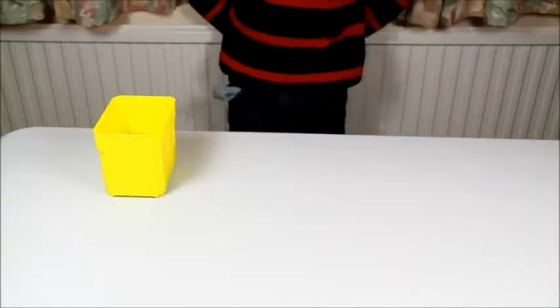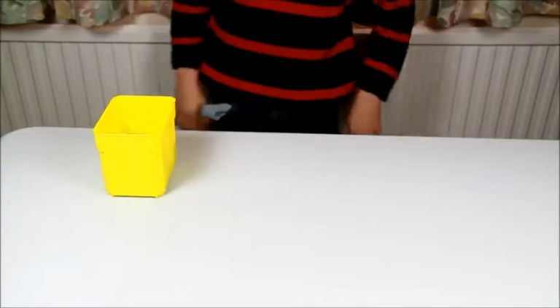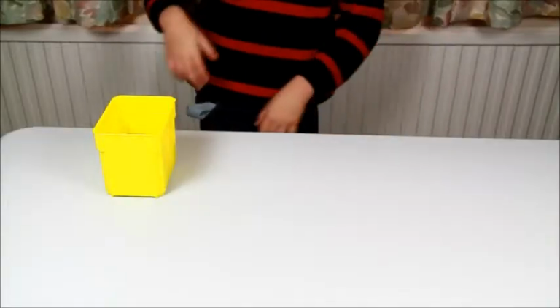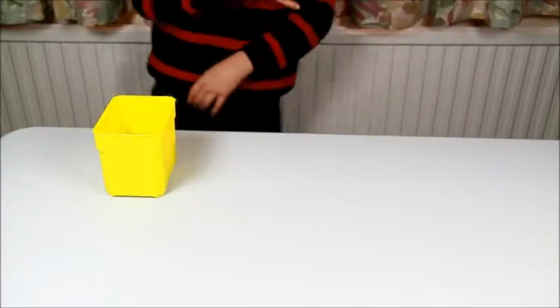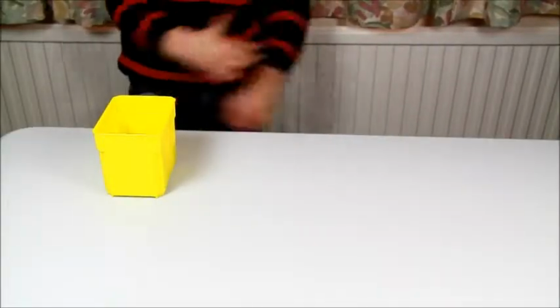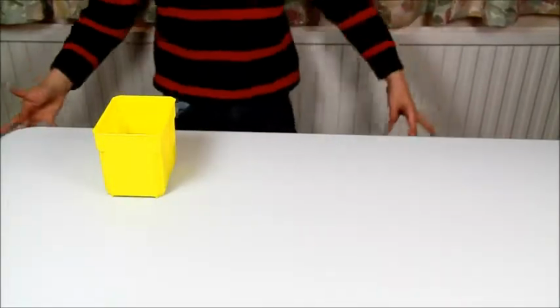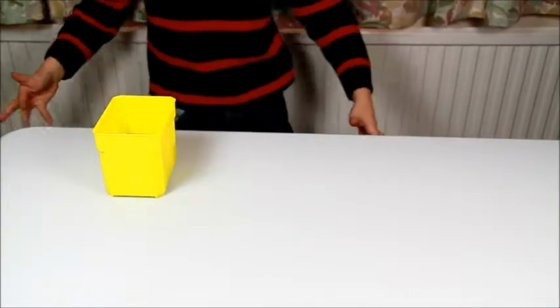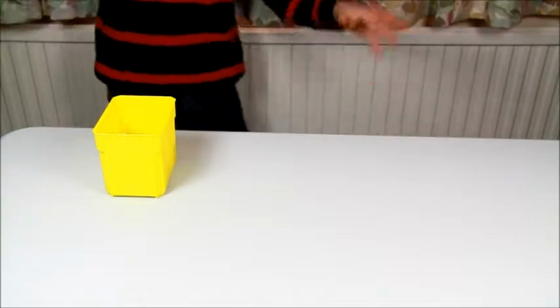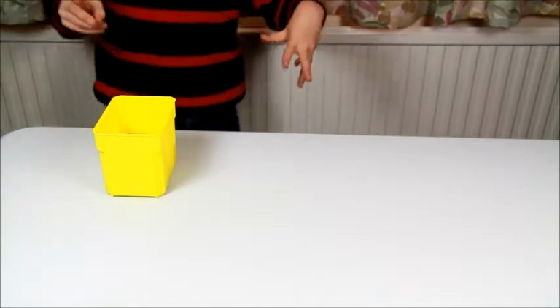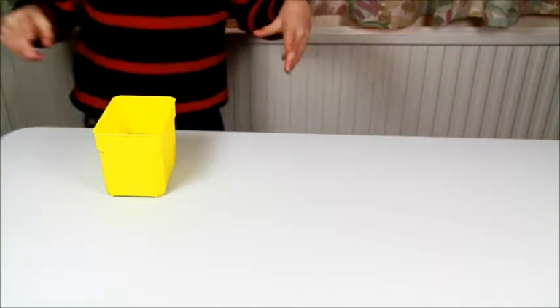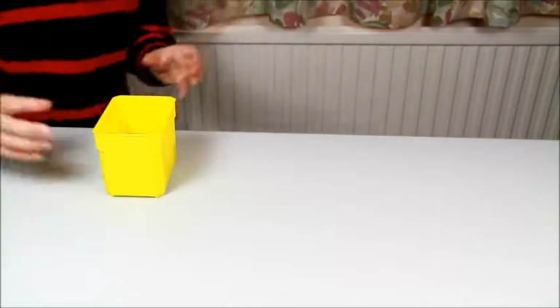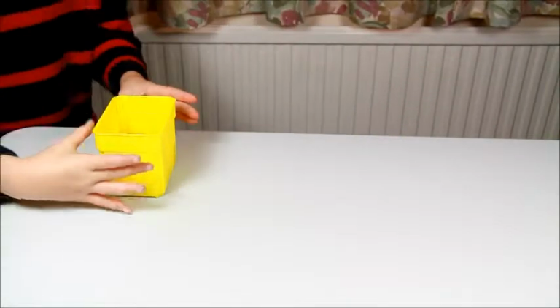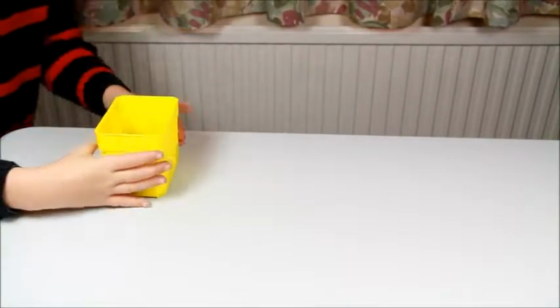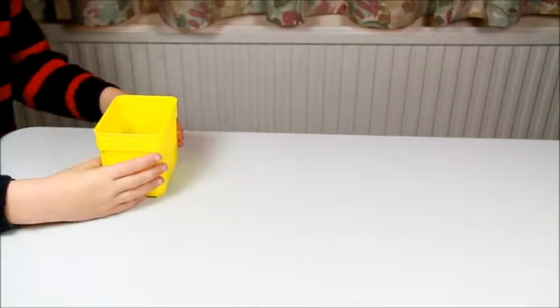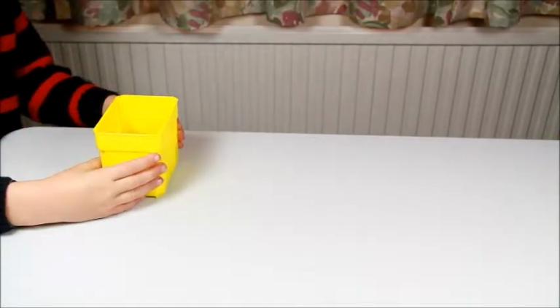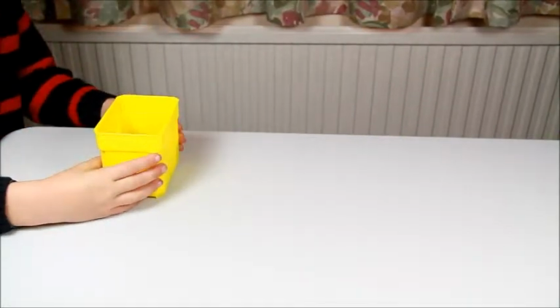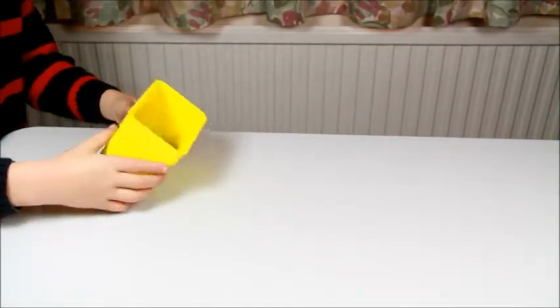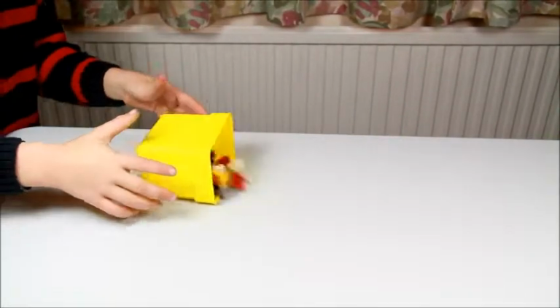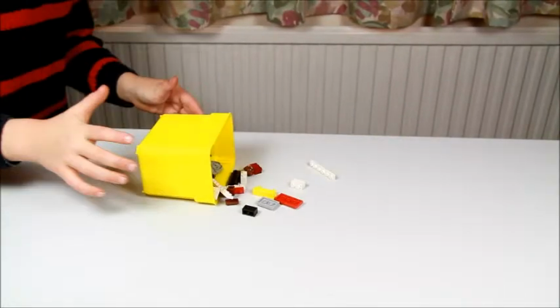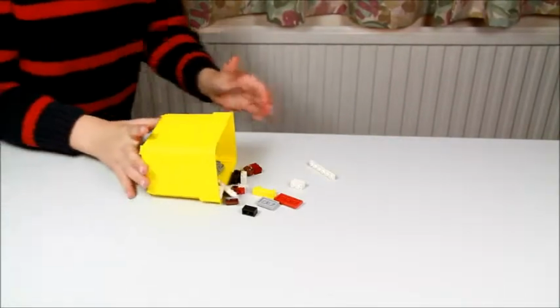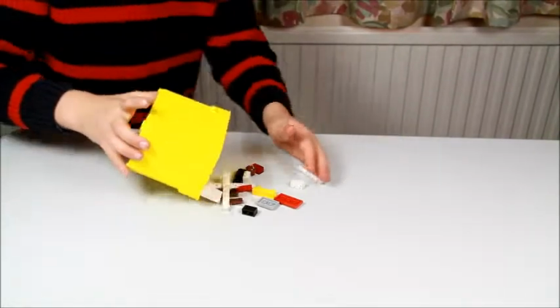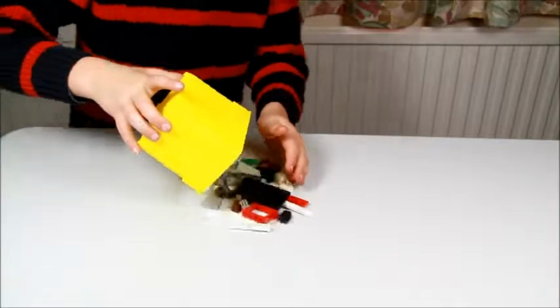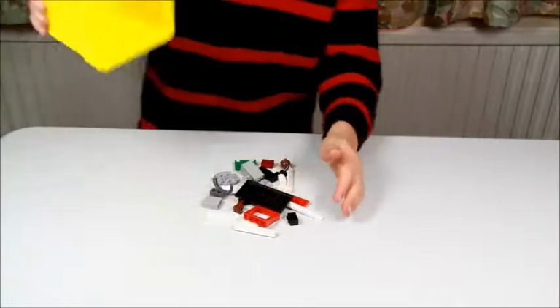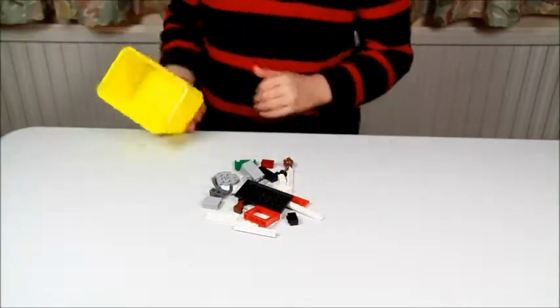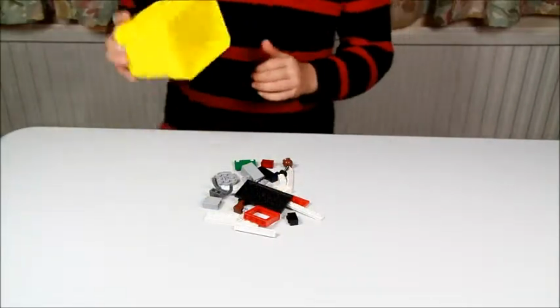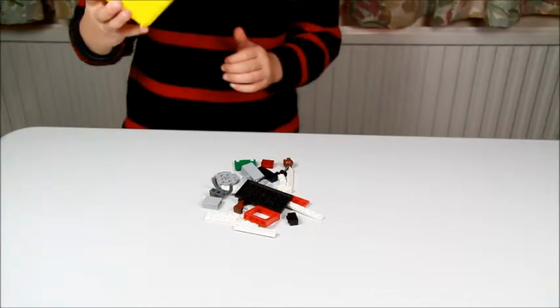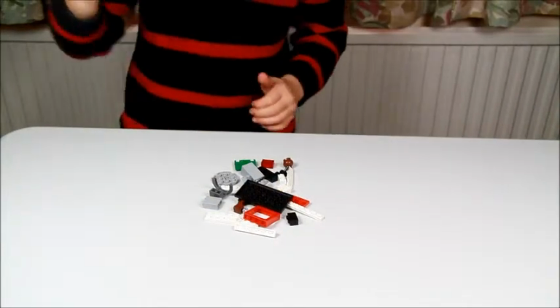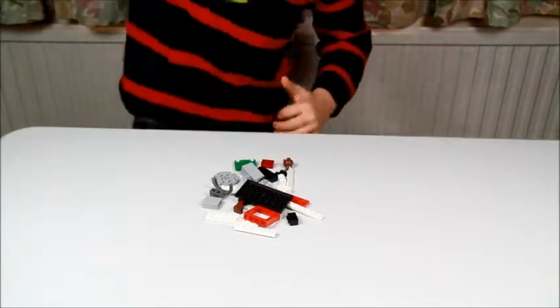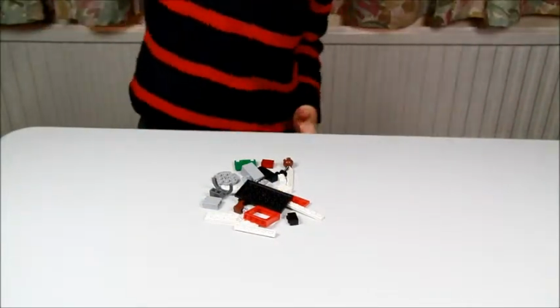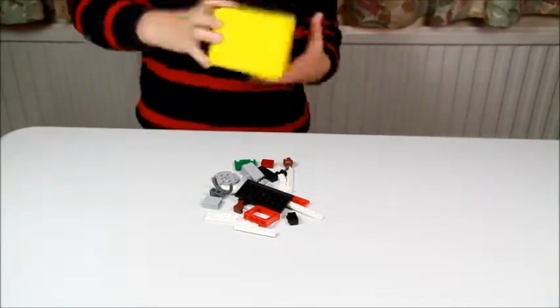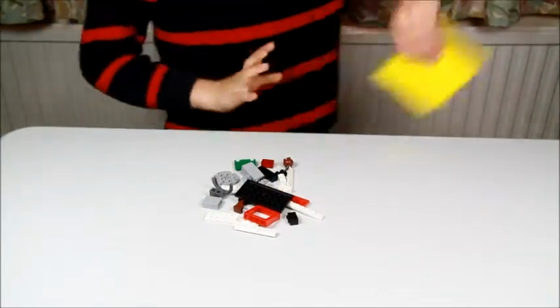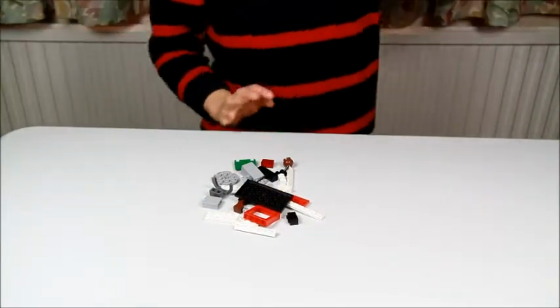Now I'm going to tip out the pieces so that I can start building. Booyah! Any more bits? Of course not.